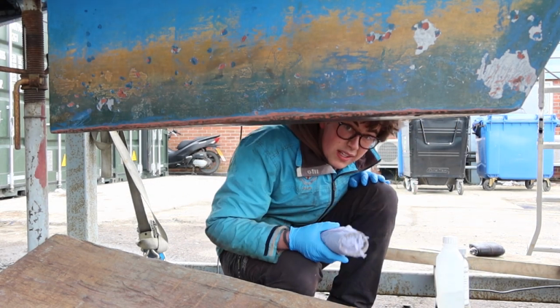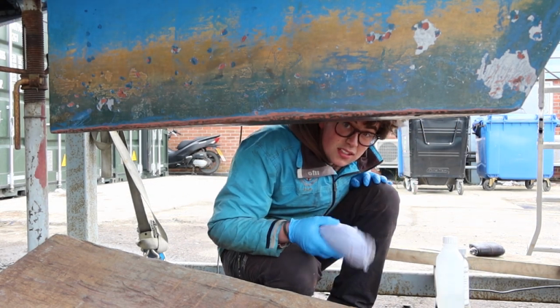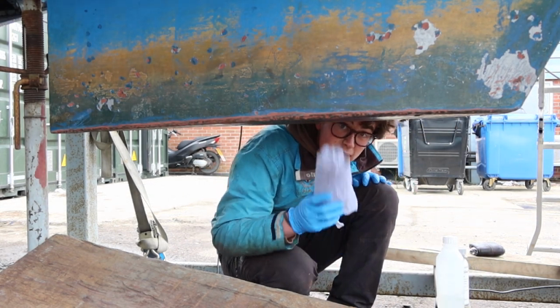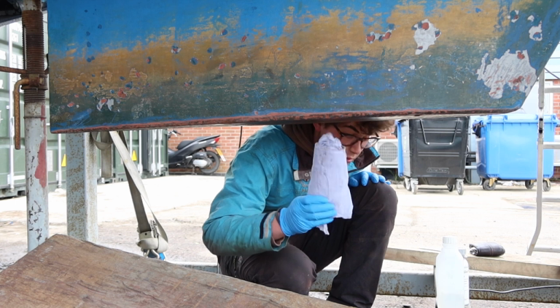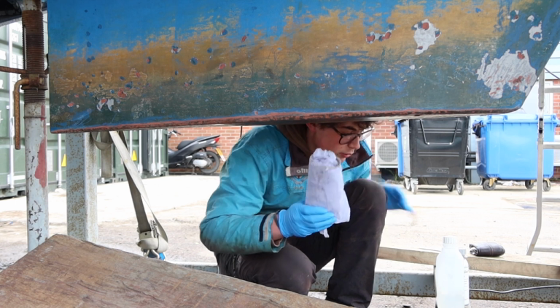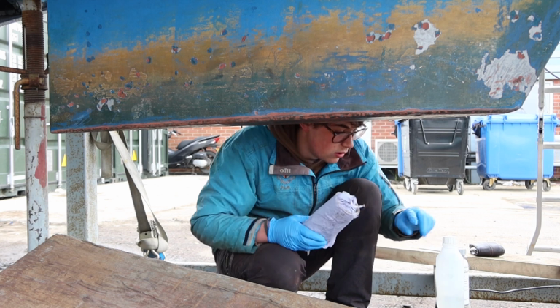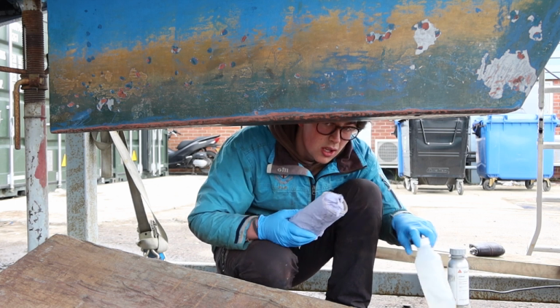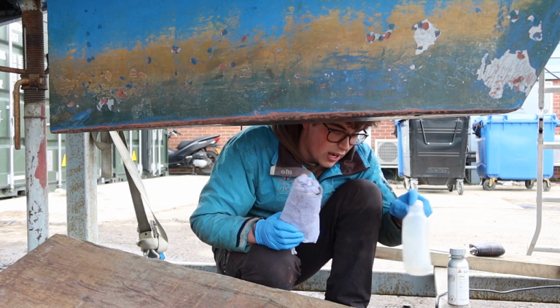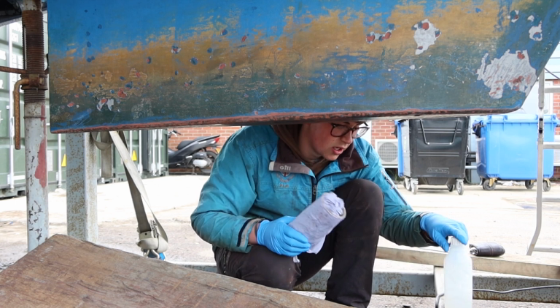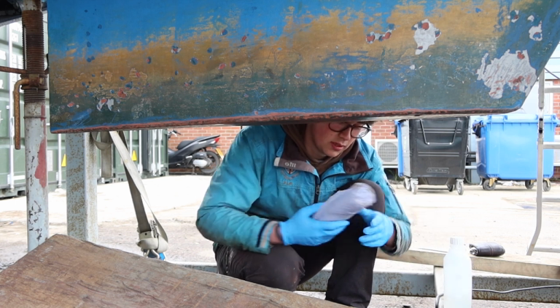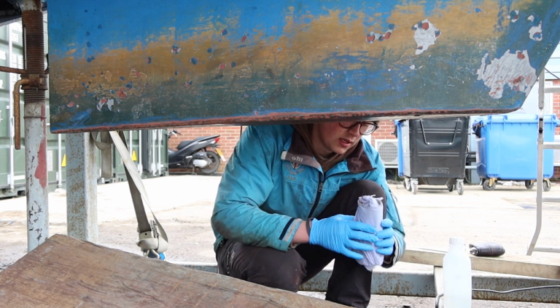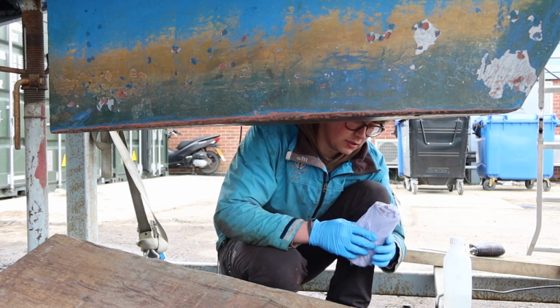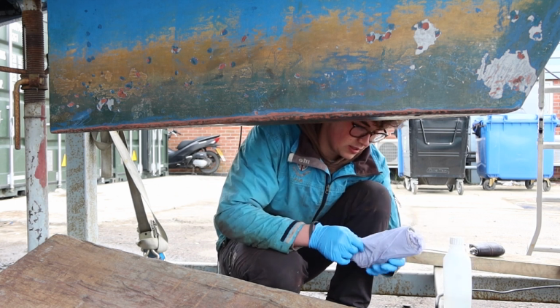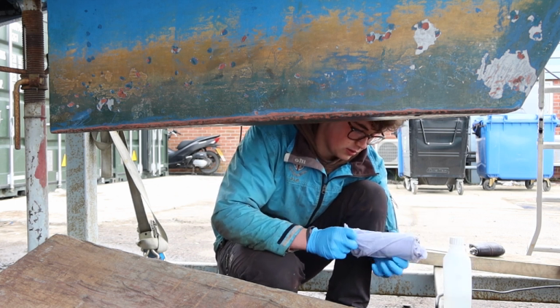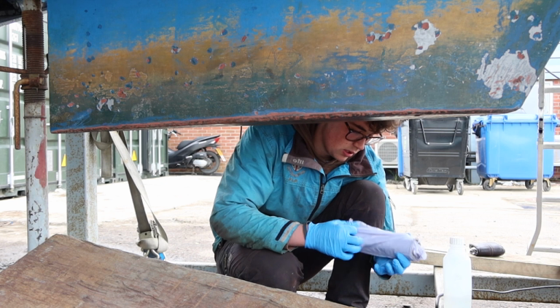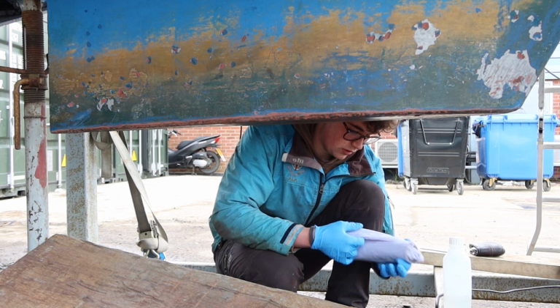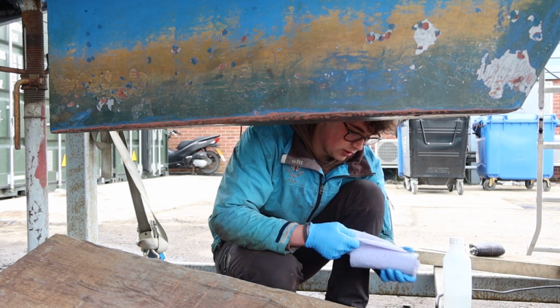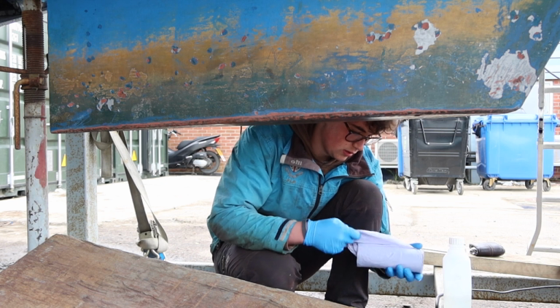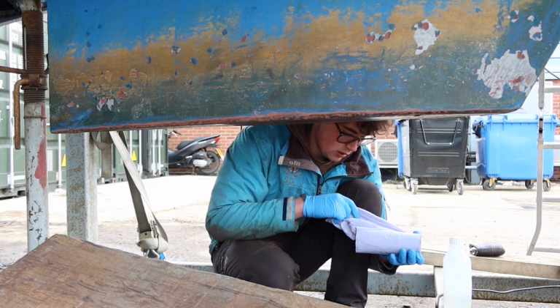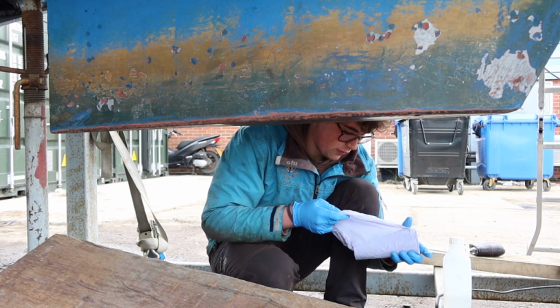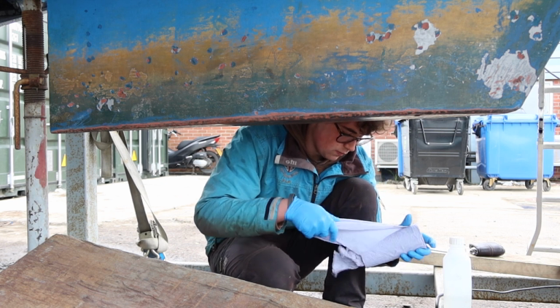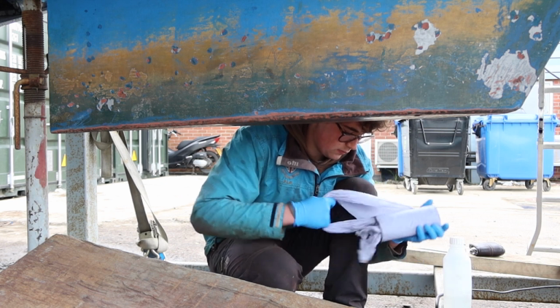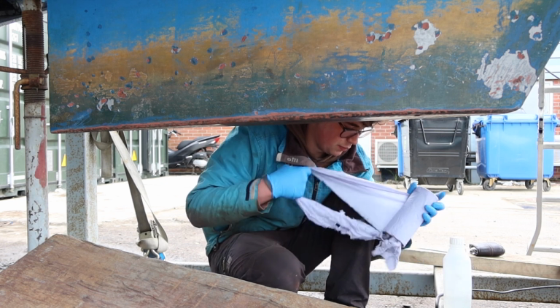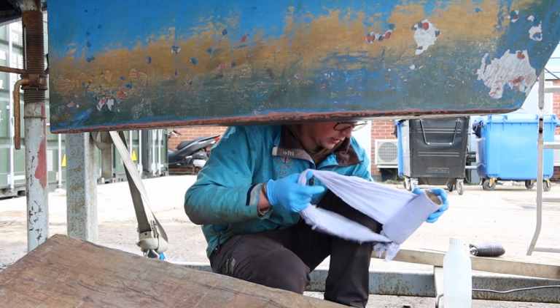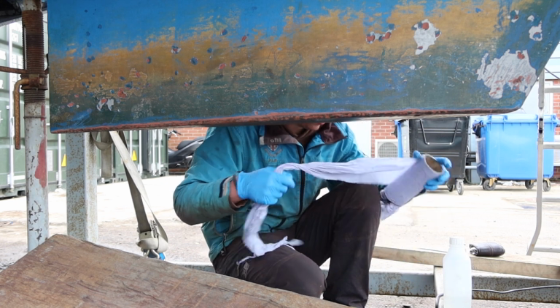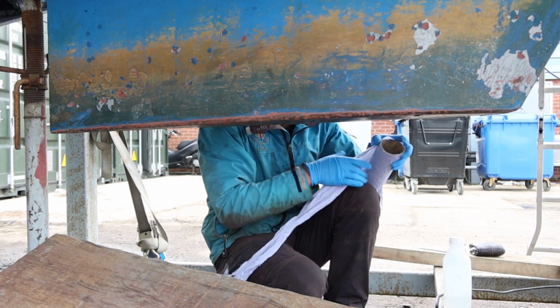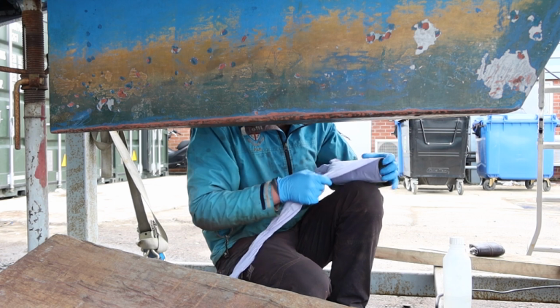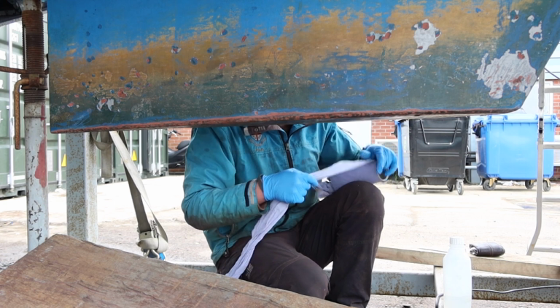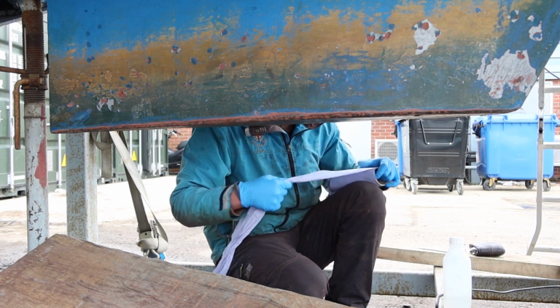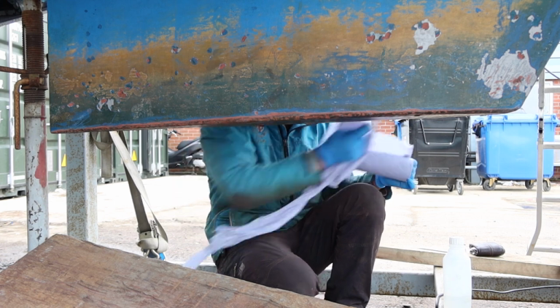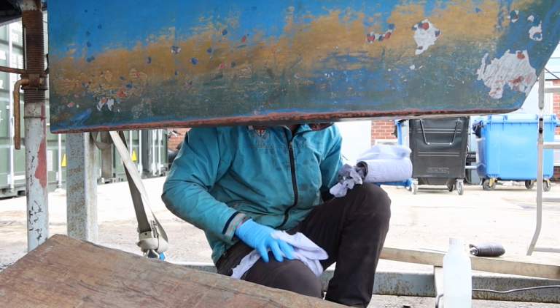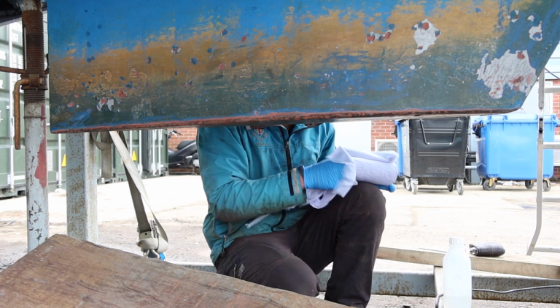Okay, so we've got blue roll, we've got acetone — it's time to do this thing. We're just going to give the whole bottom of the keel a good wipe down with a bit of acetone.